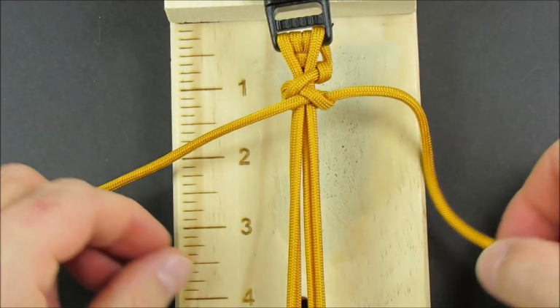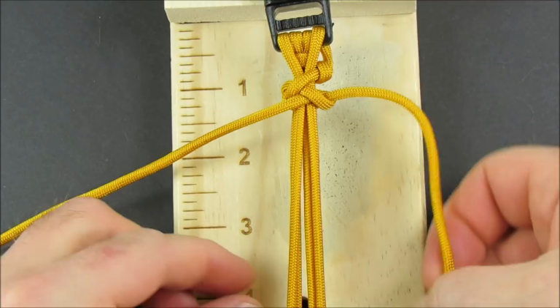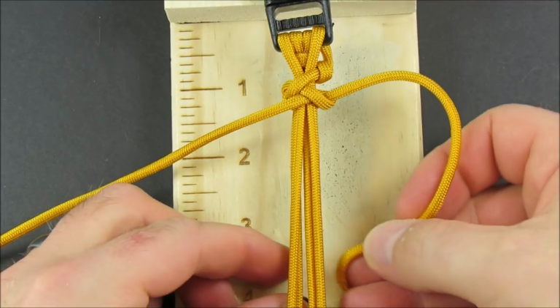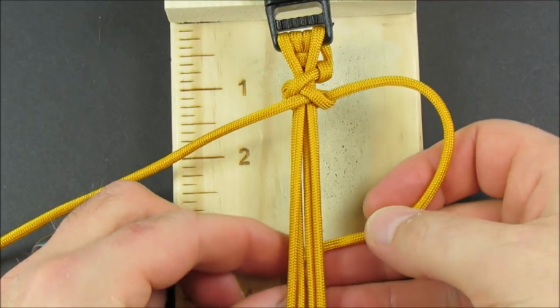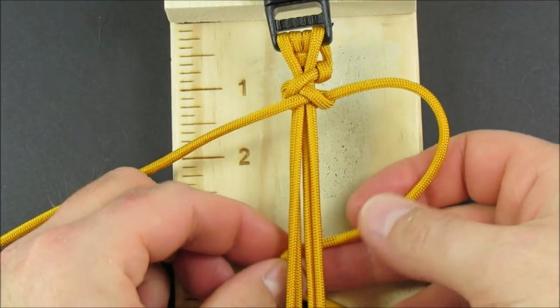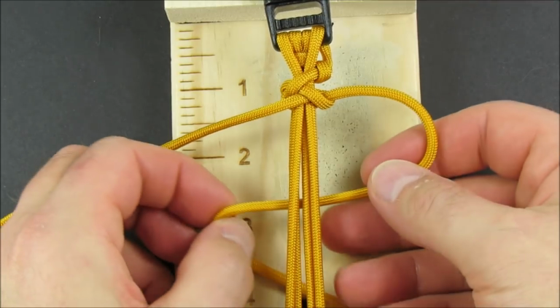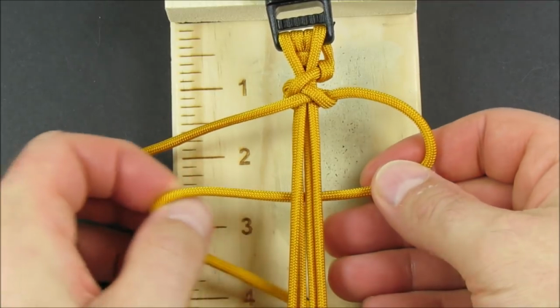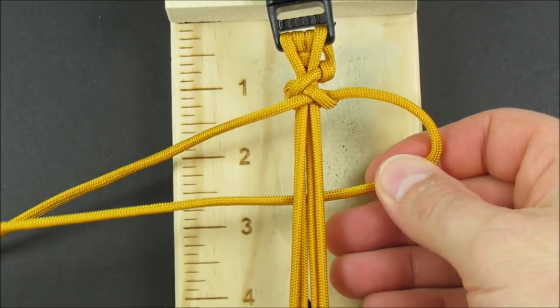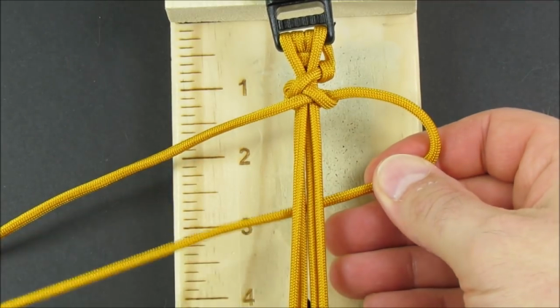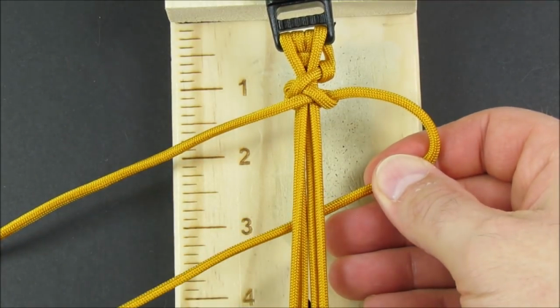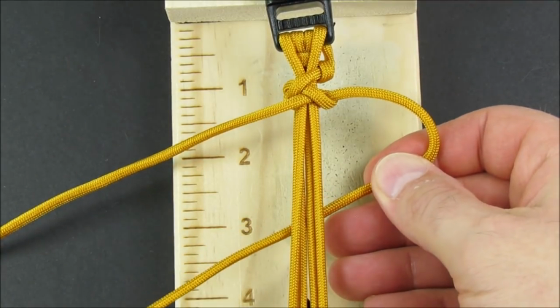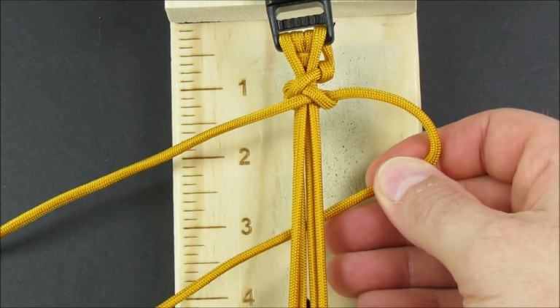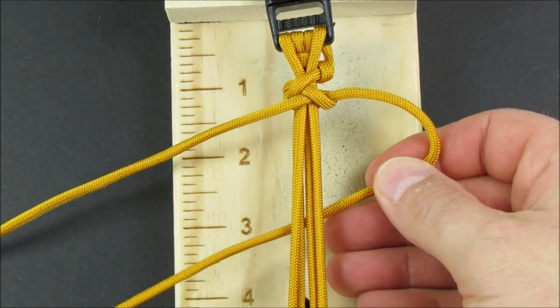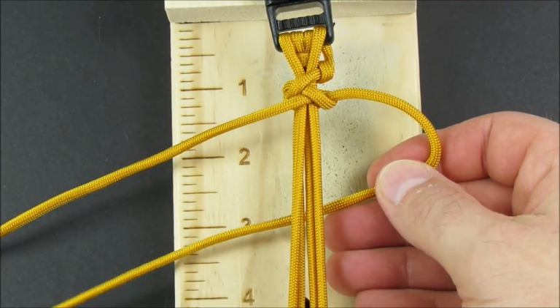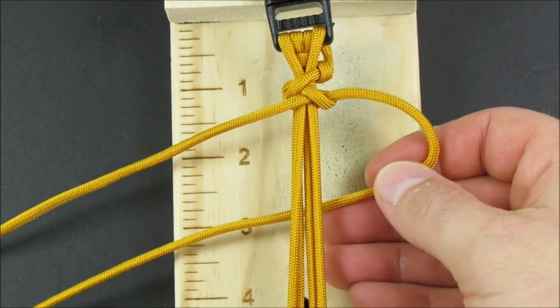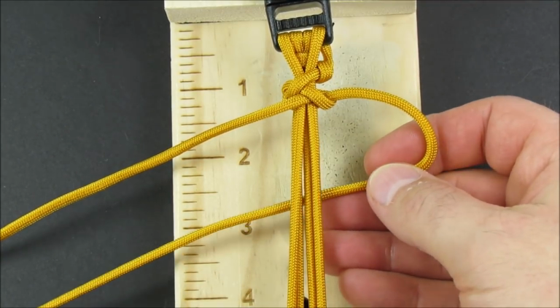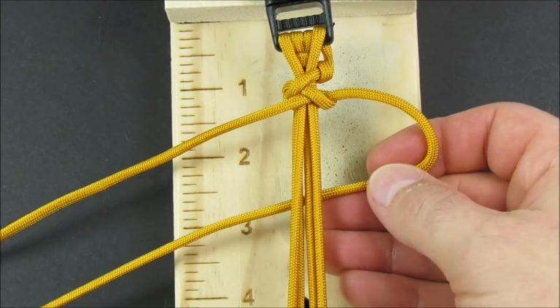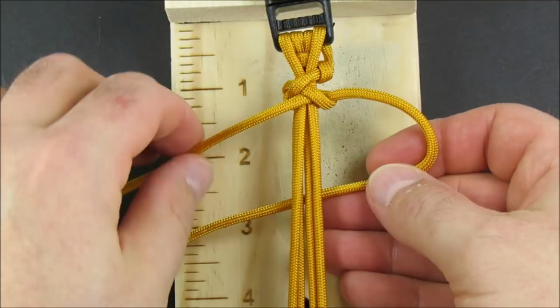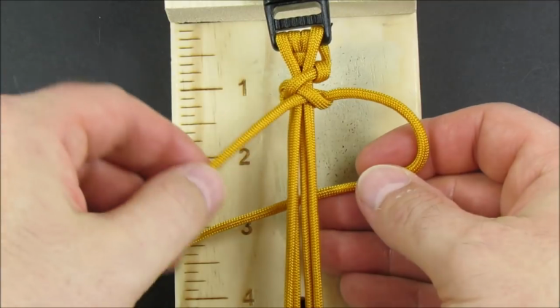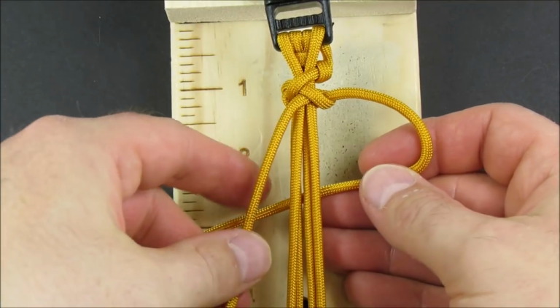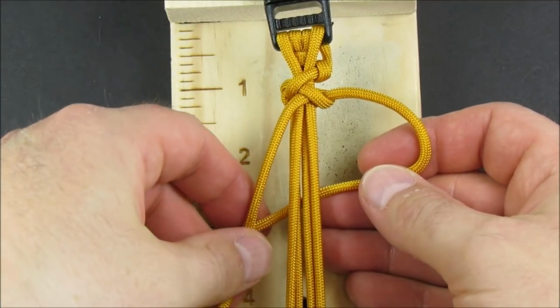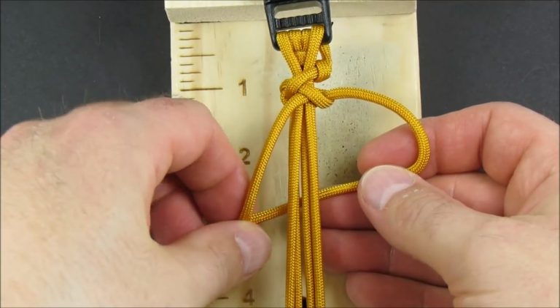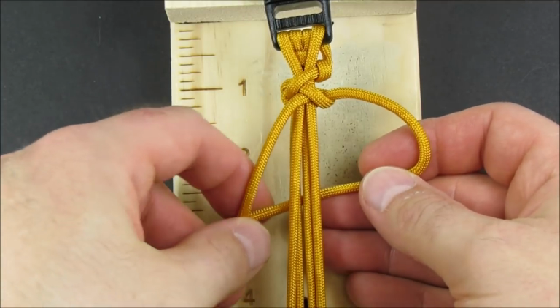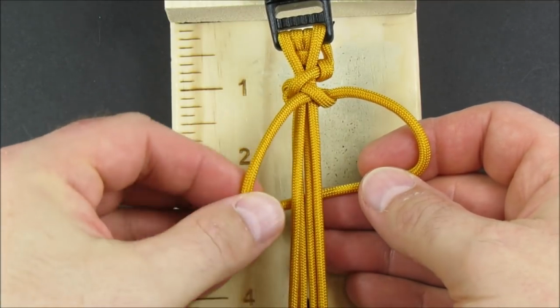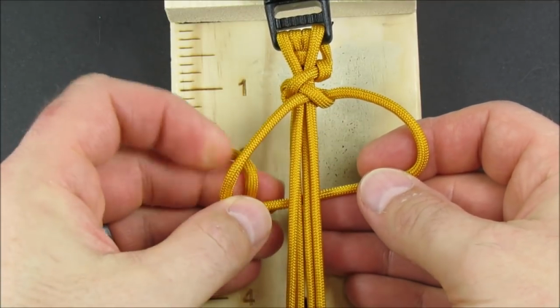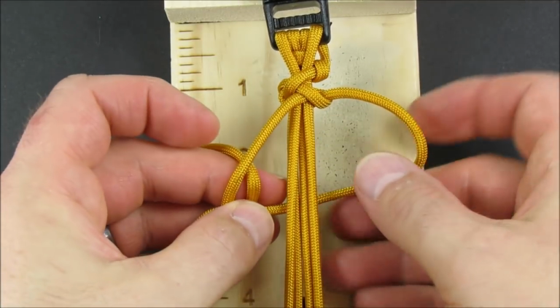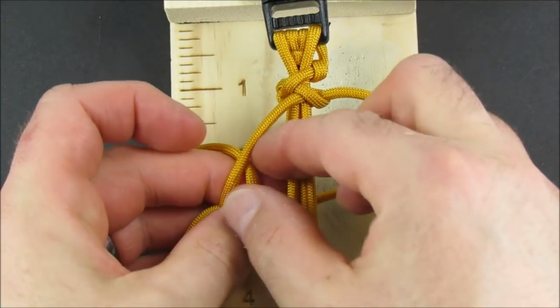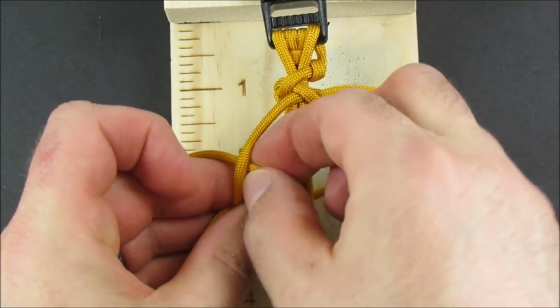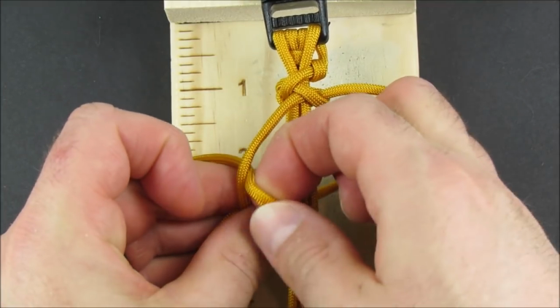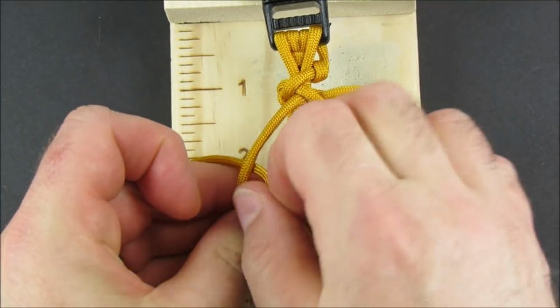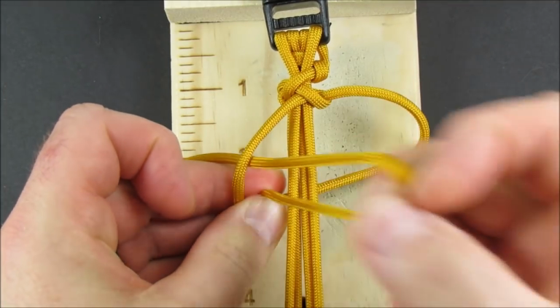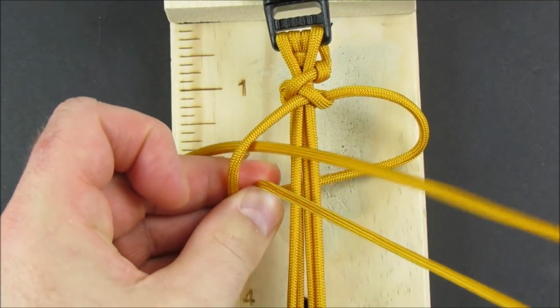Take the right cord, pass it underneath. Take the left cord over, wrap it around, then over the core strands.